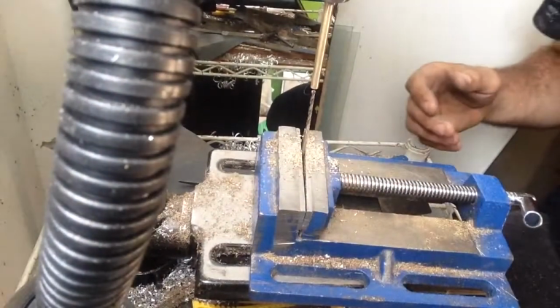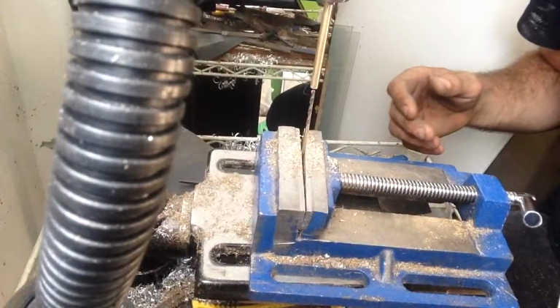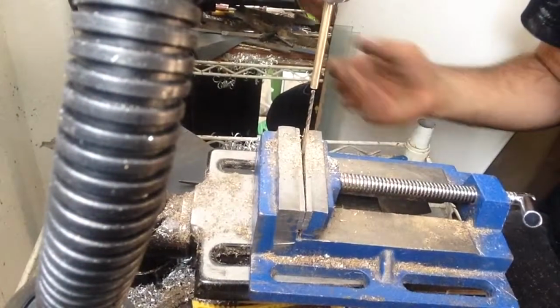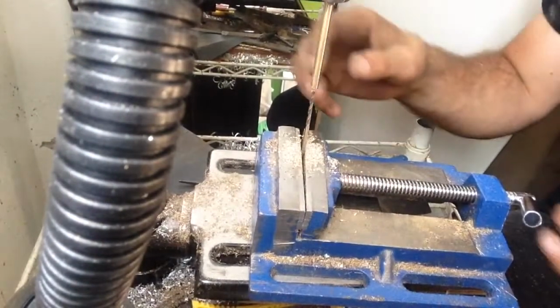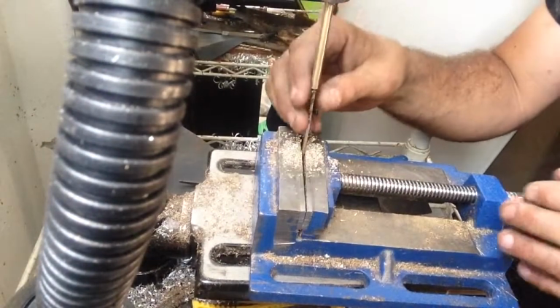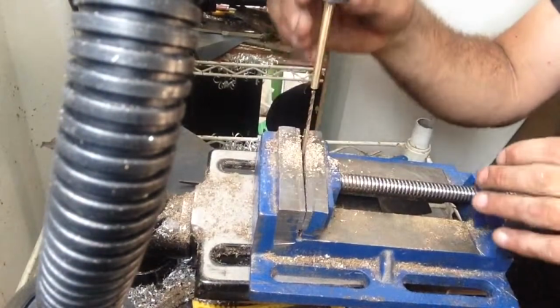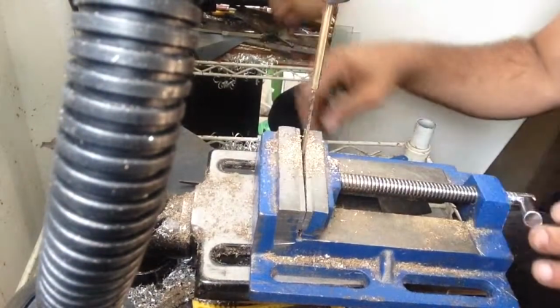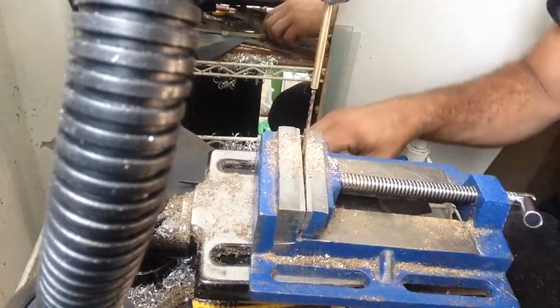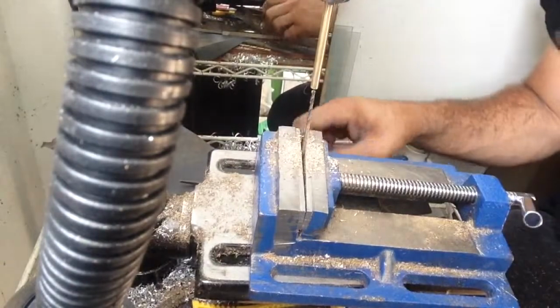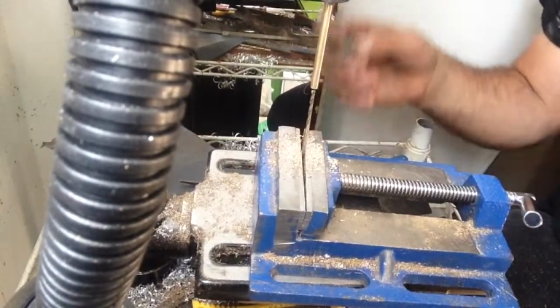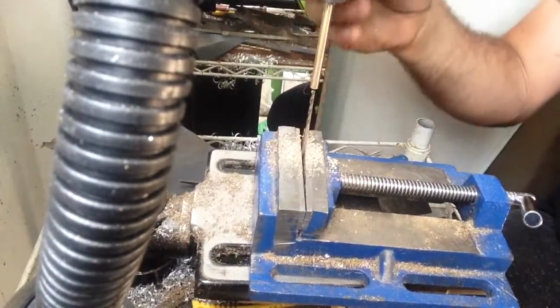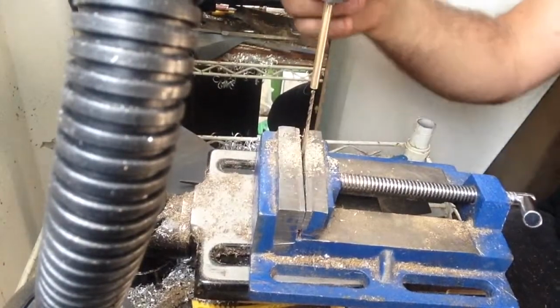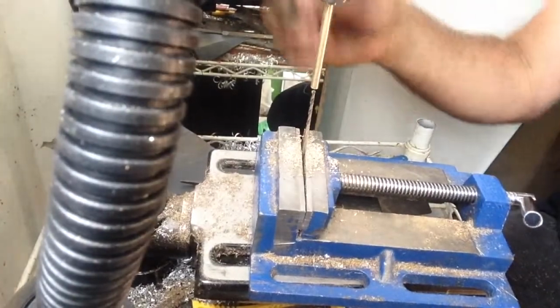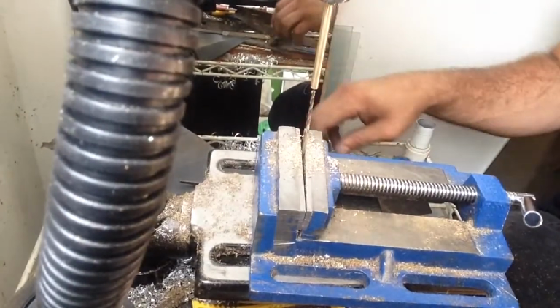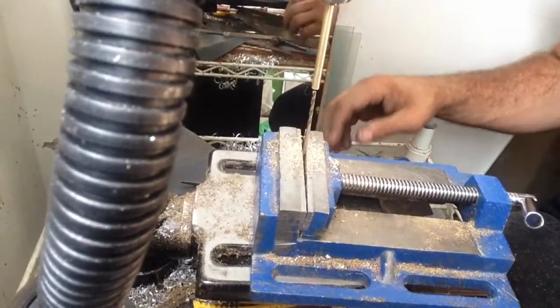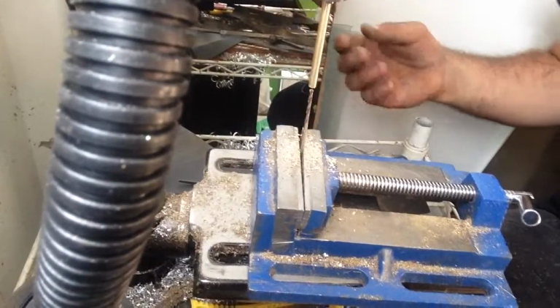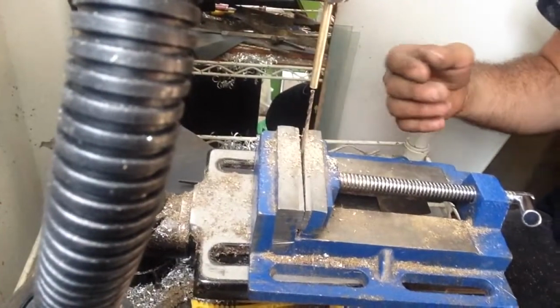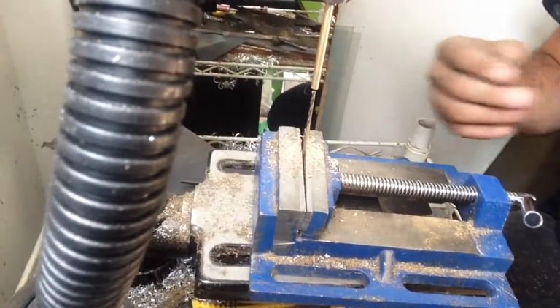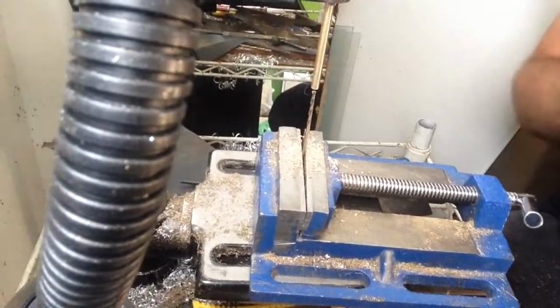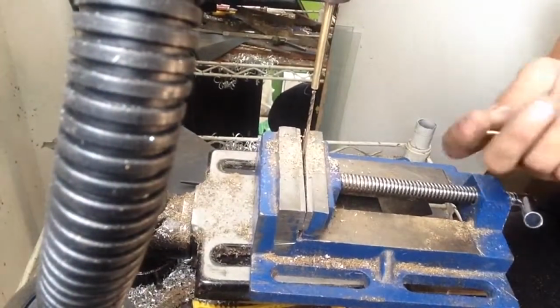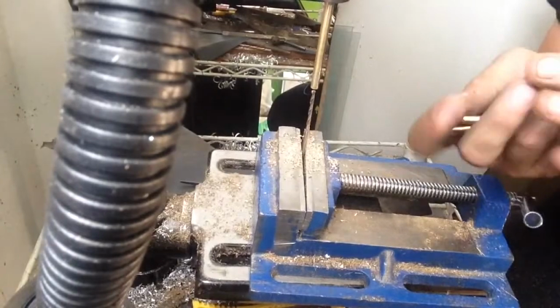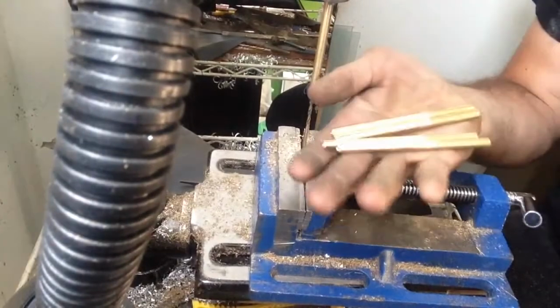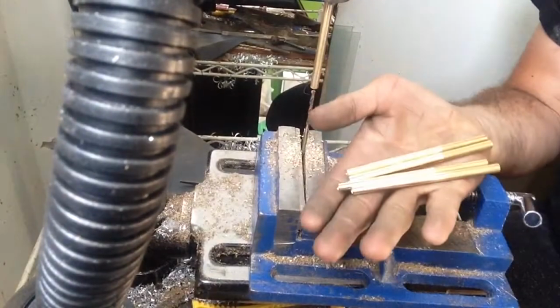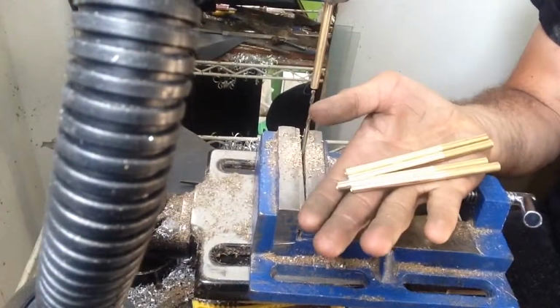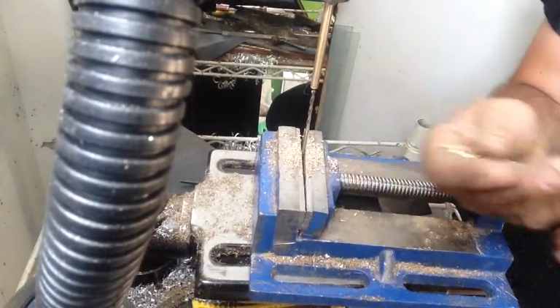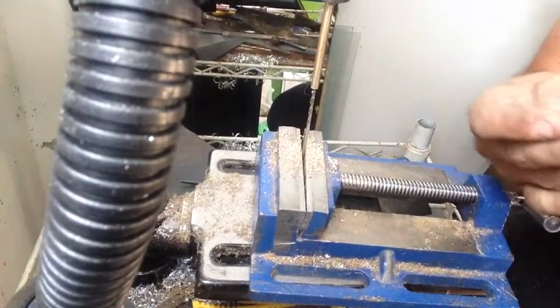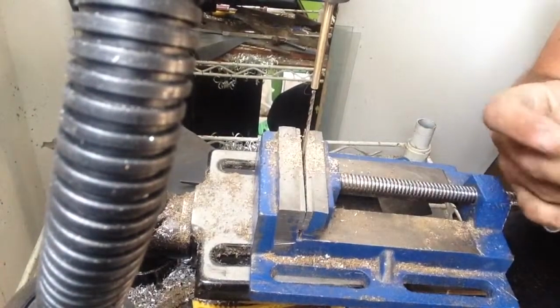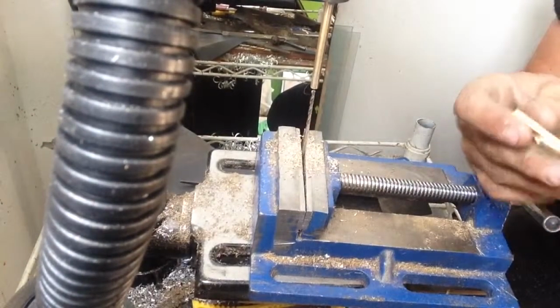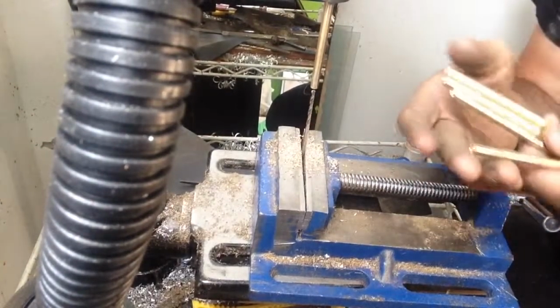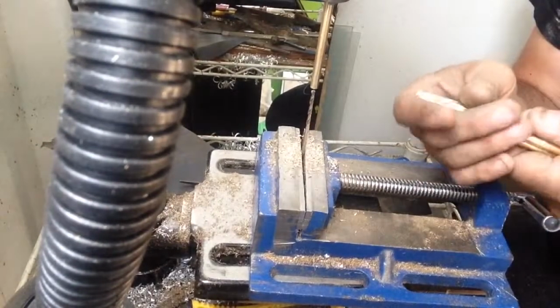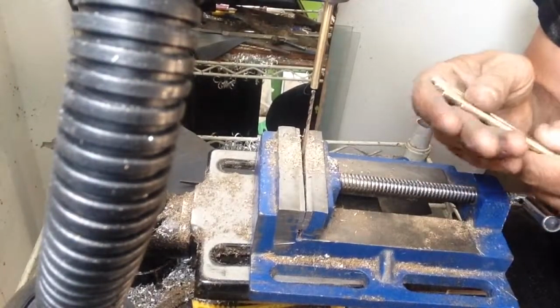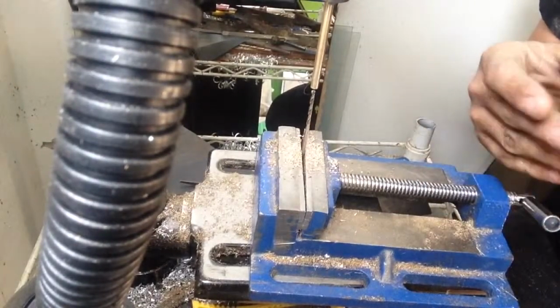All right, so that's basically it. You guys watched me drop it all the way in. The only reason I'm drilling all the way through is because I'm going to be making a bunch of these and selling them on eBay — I'll put the link once I get them finished.